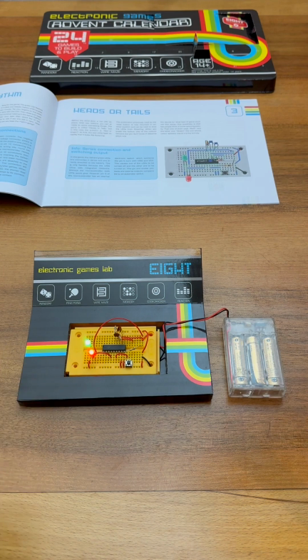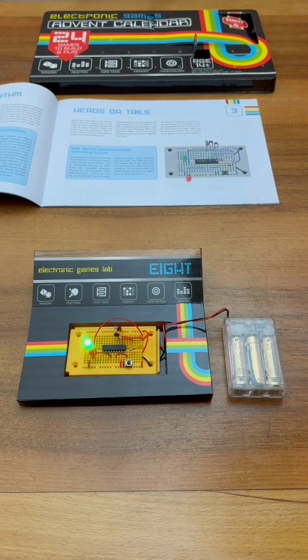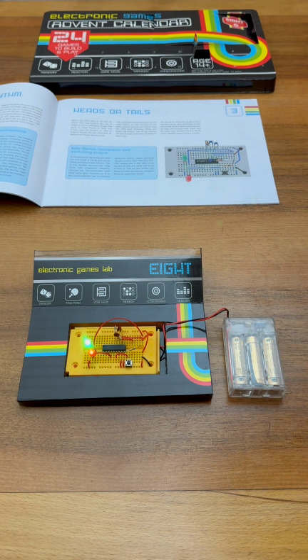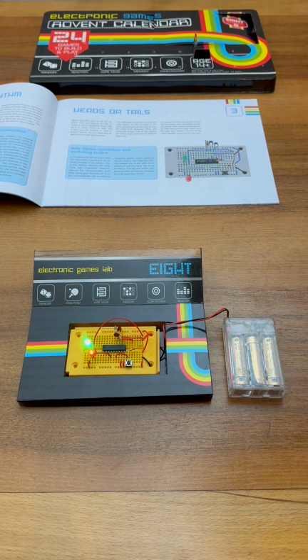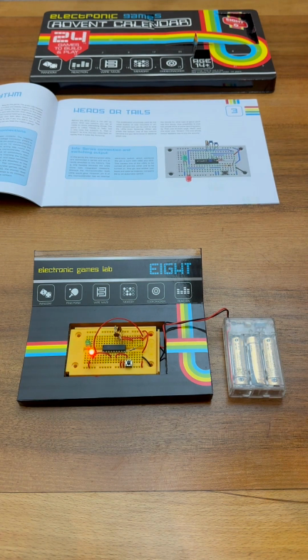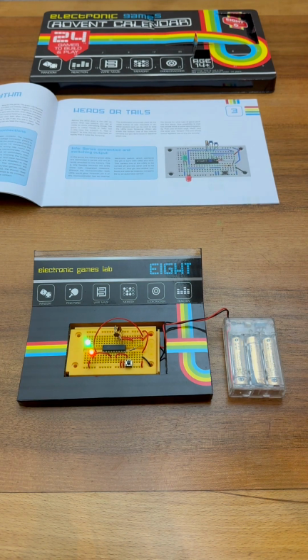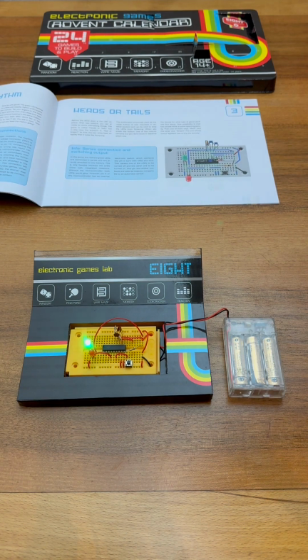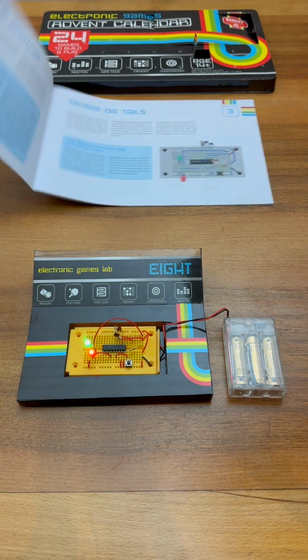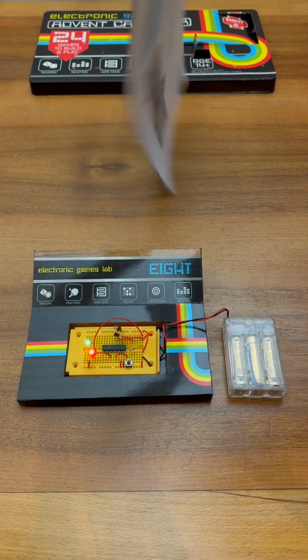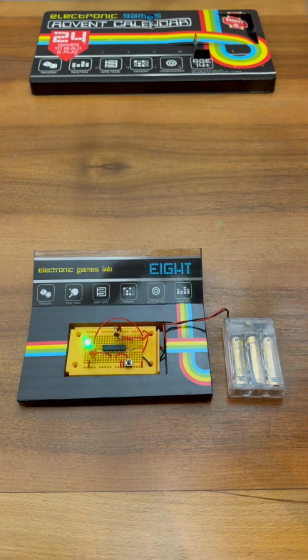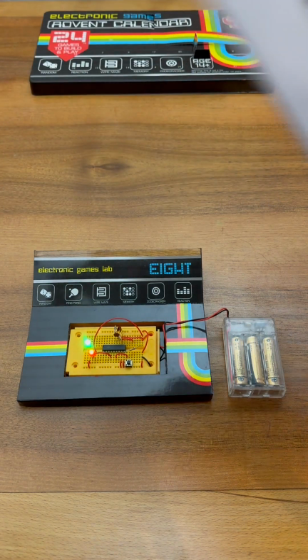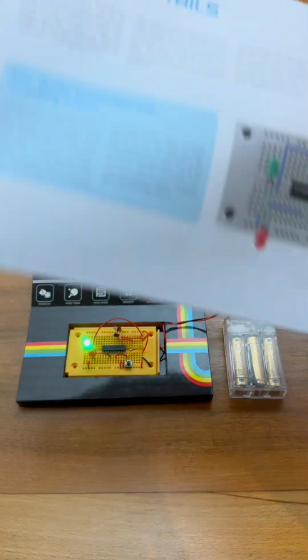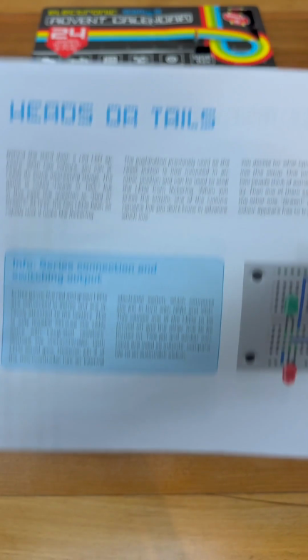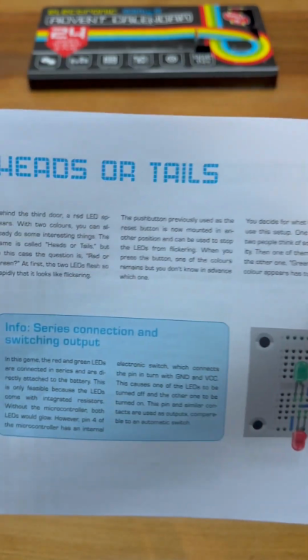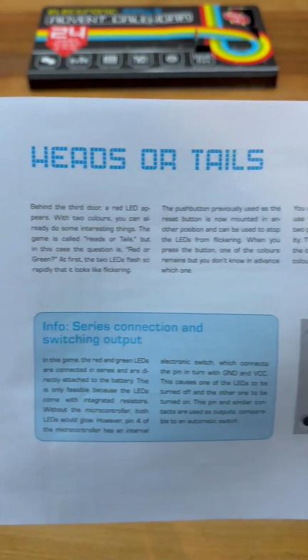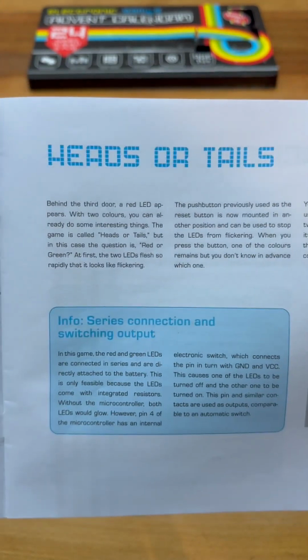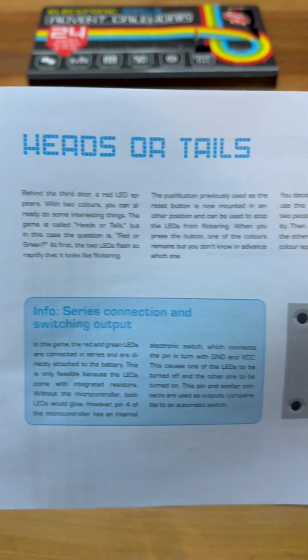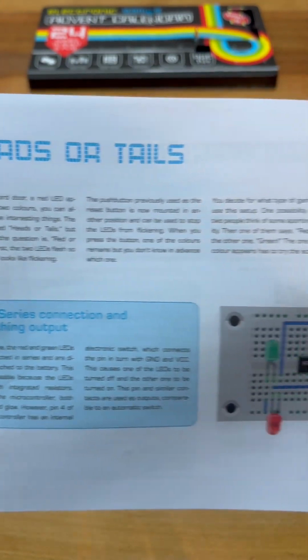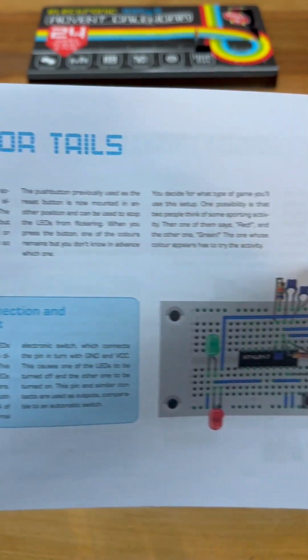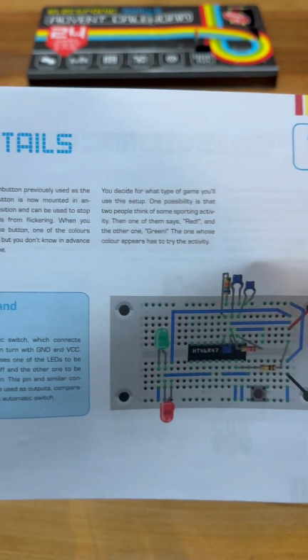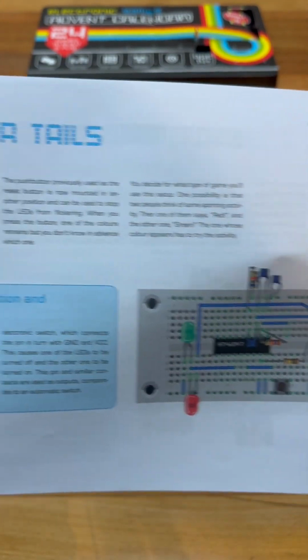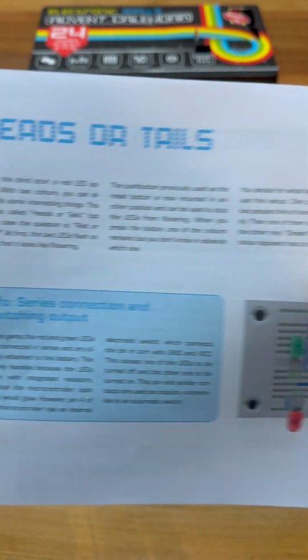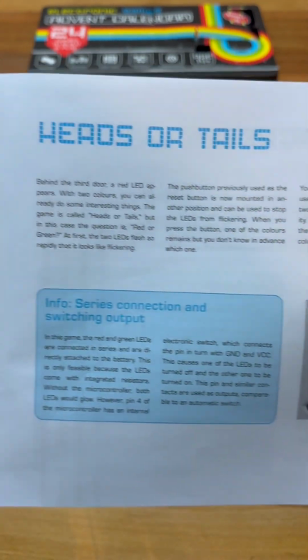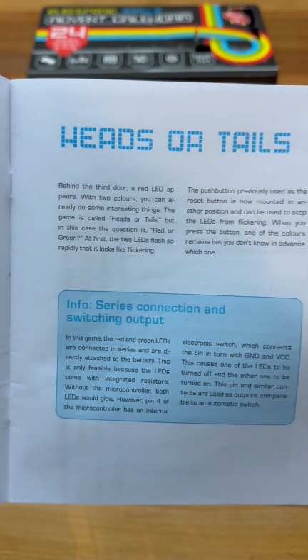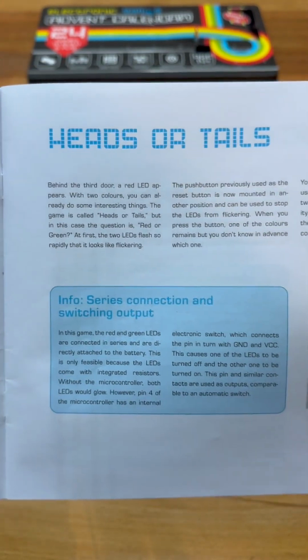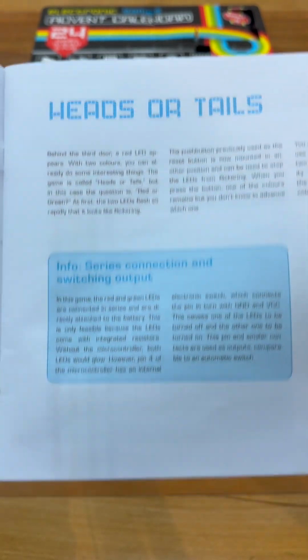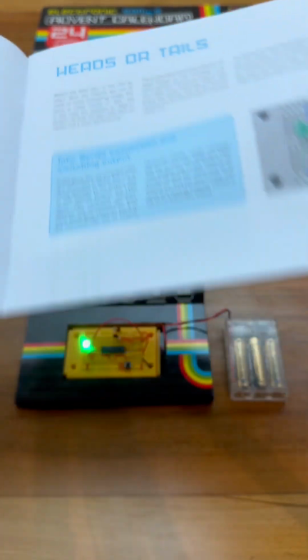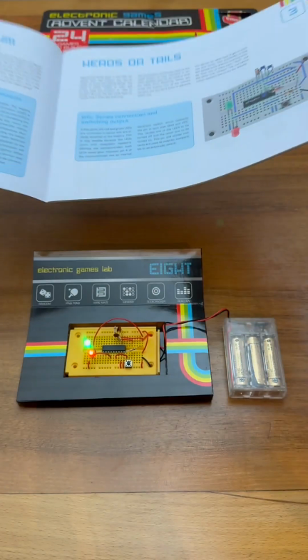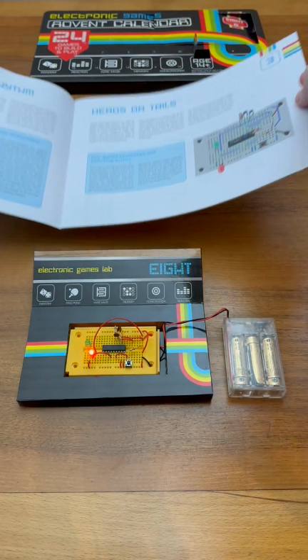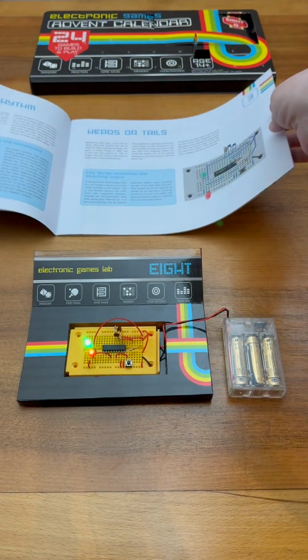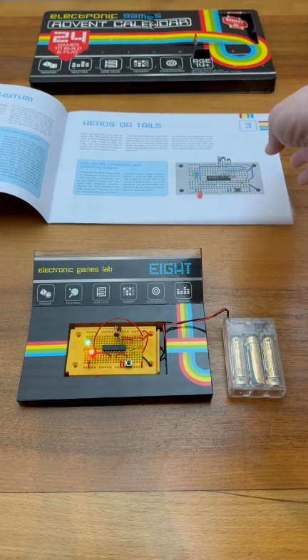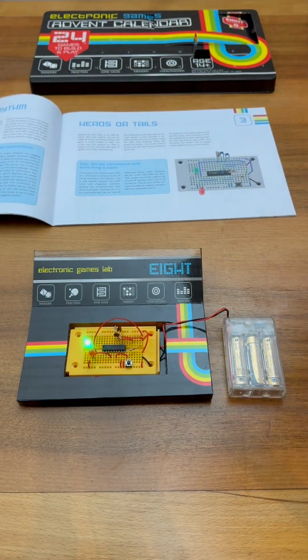This game is called heads or tails - this is probably the first proper game in our electronic games advent calendar. All you have to do is guess red or green, so which one do you think it's going to be?